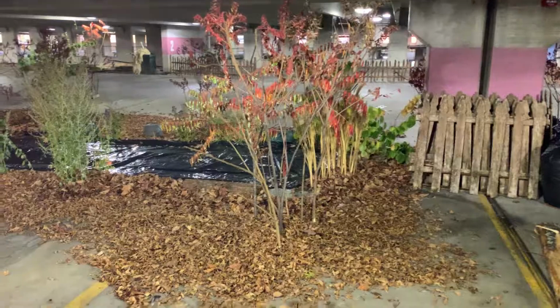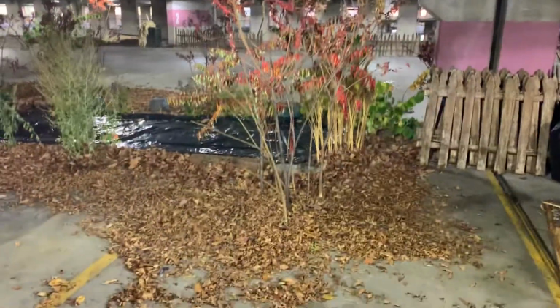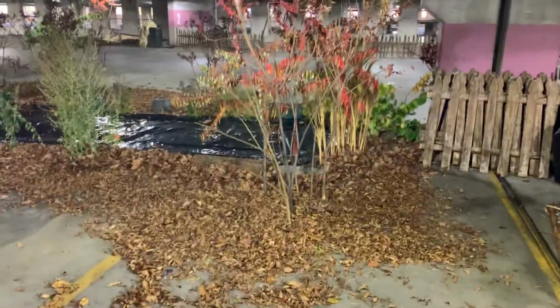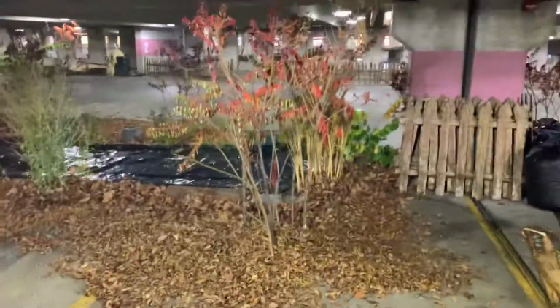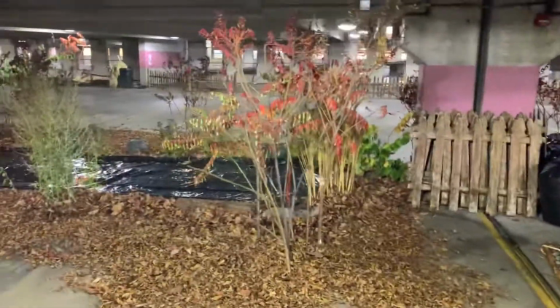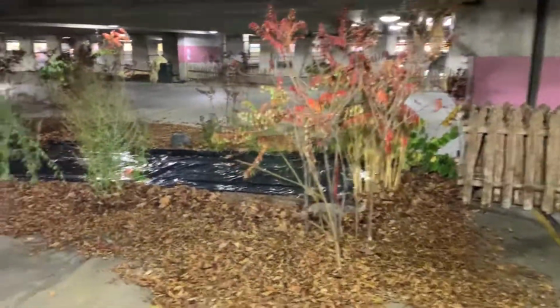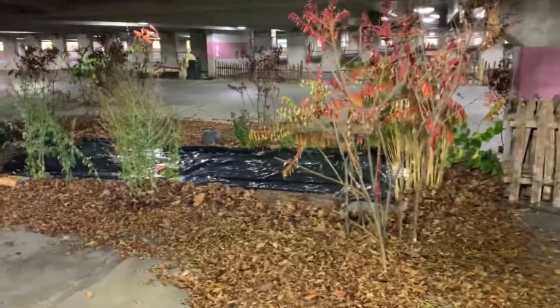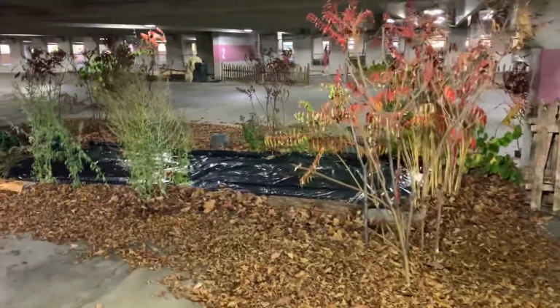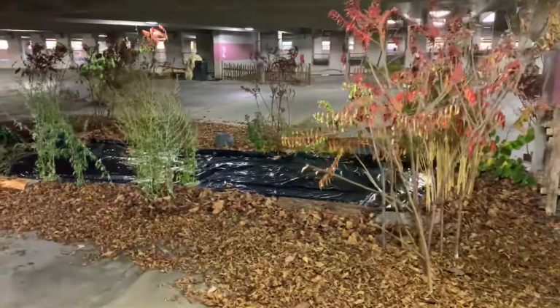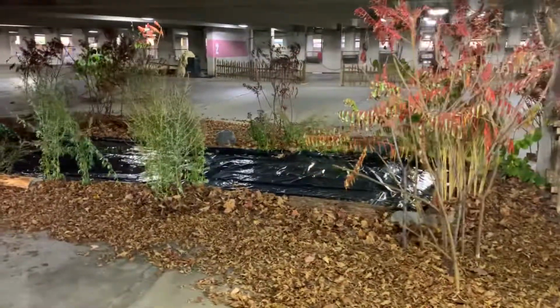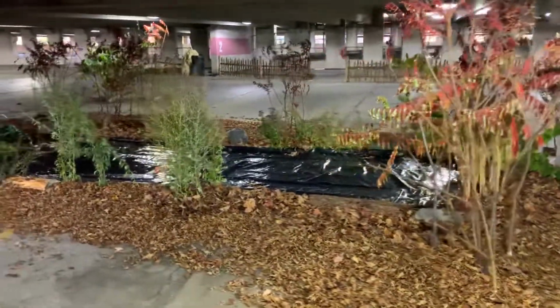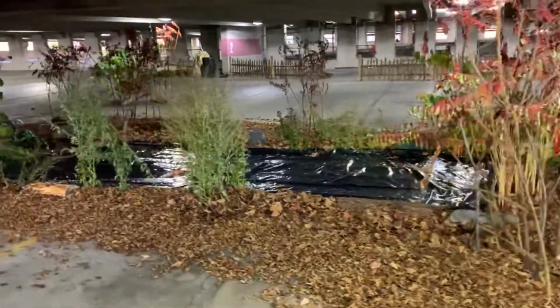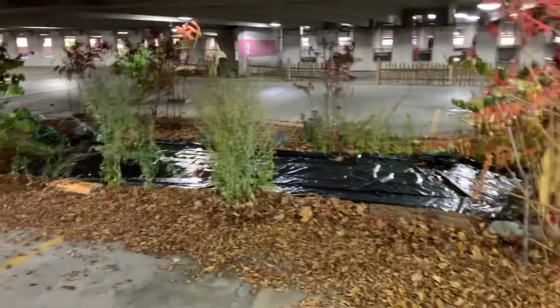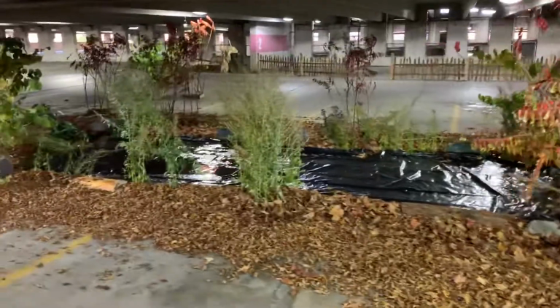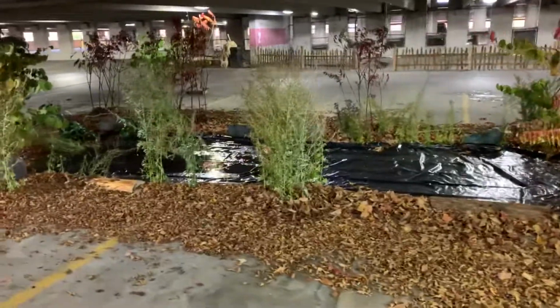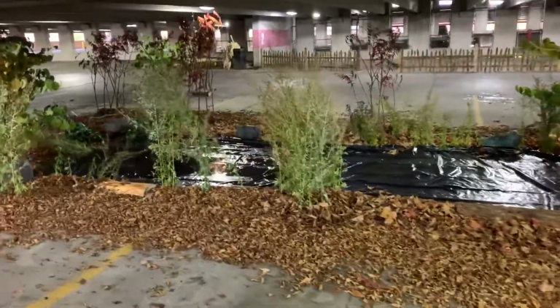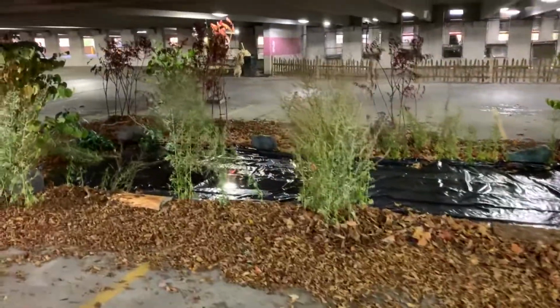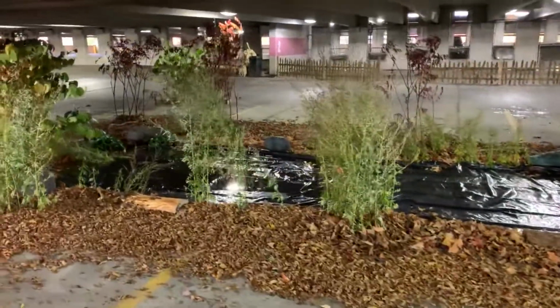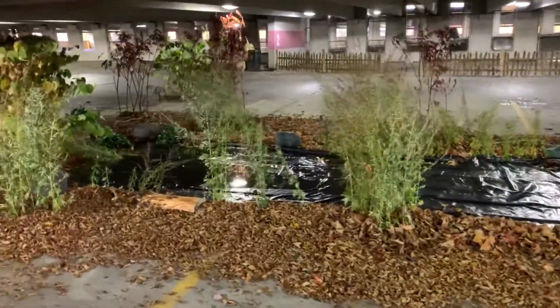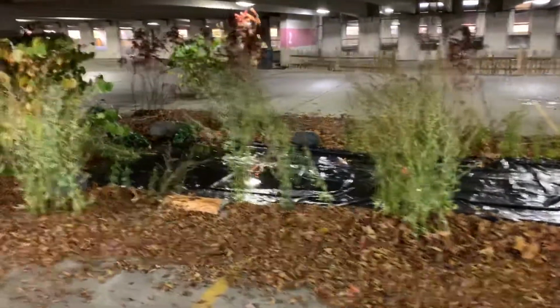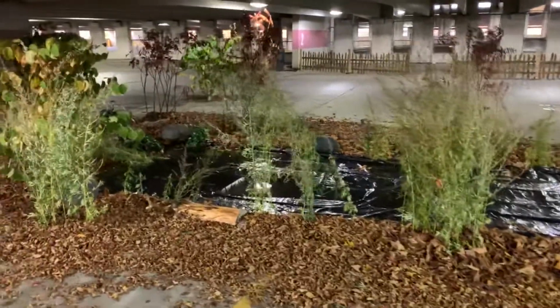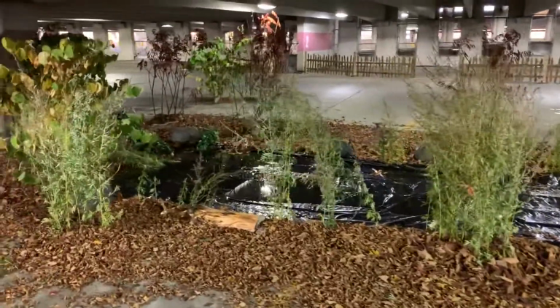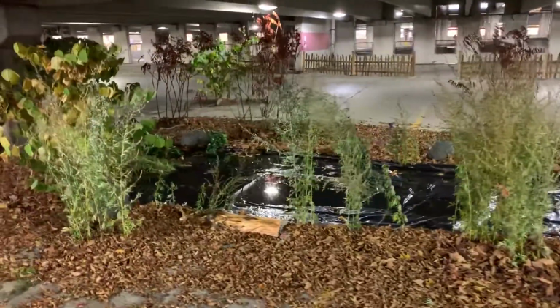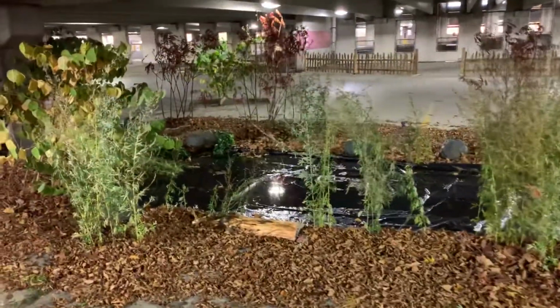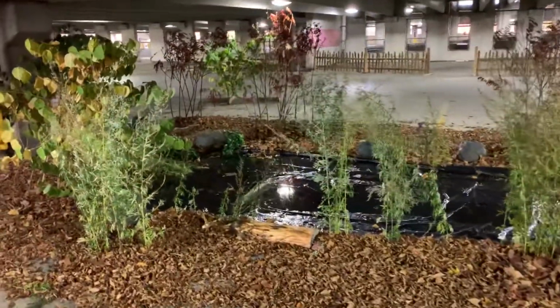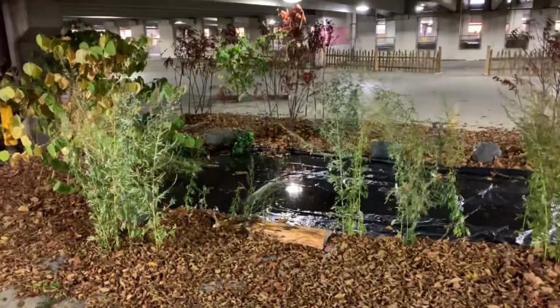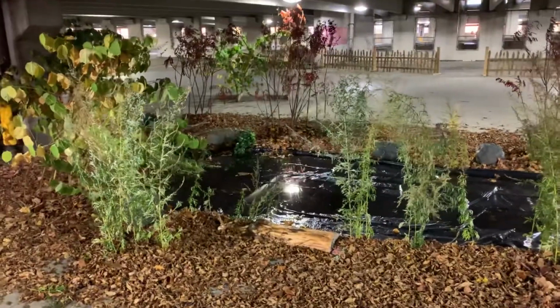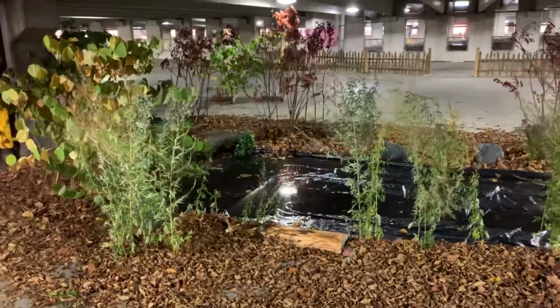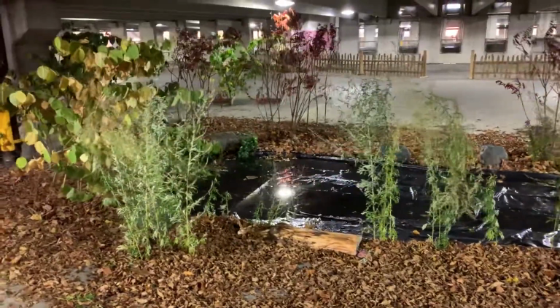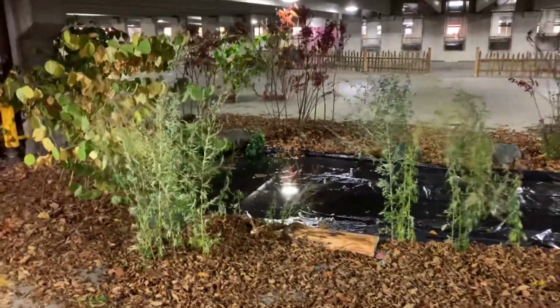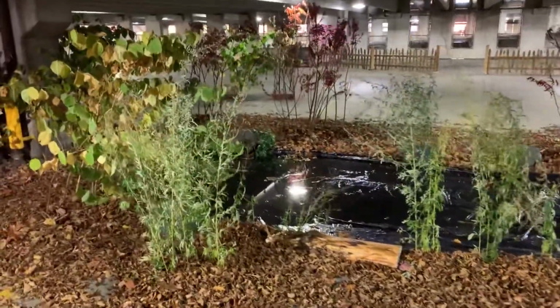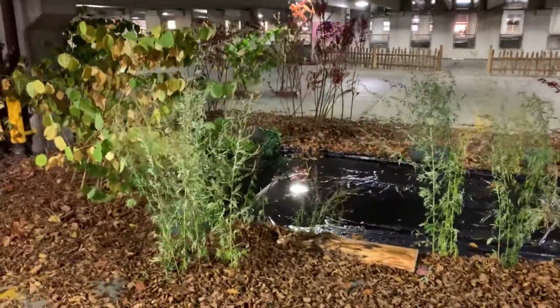Alright, so this is the parking garage so far. We're getting the pond filled up slowly but surely, five gallons at a time. You can see the water in there.